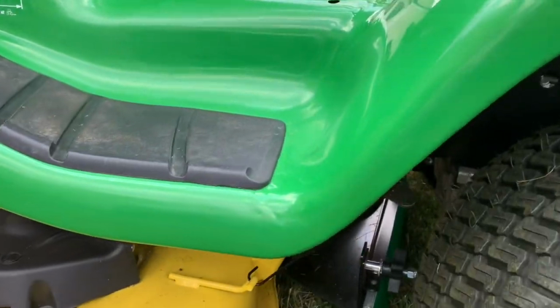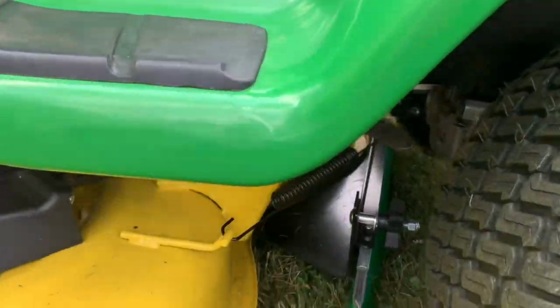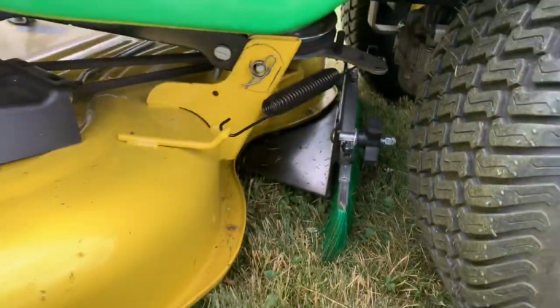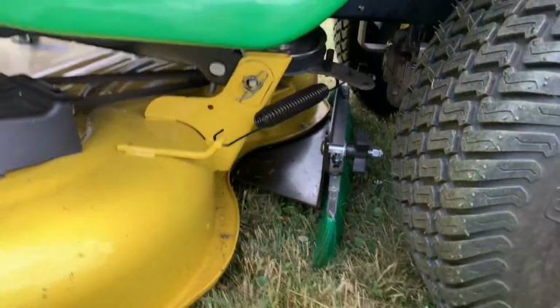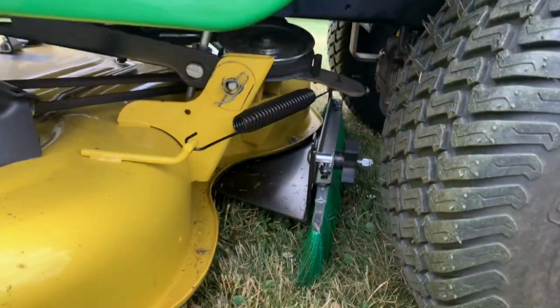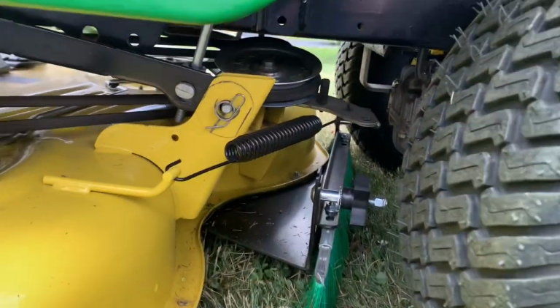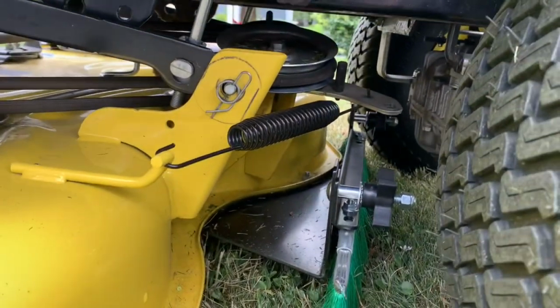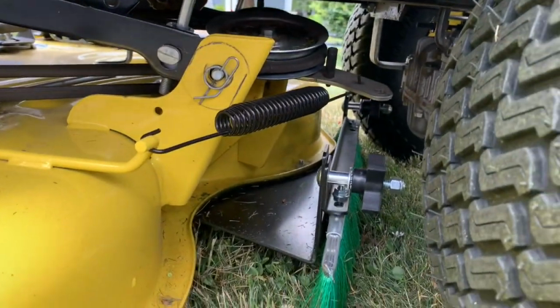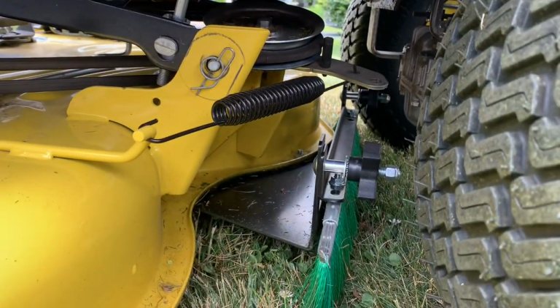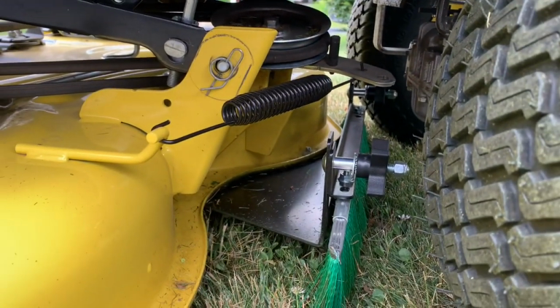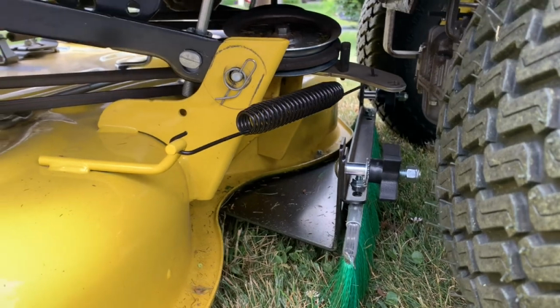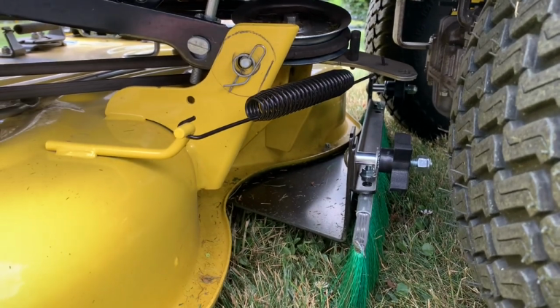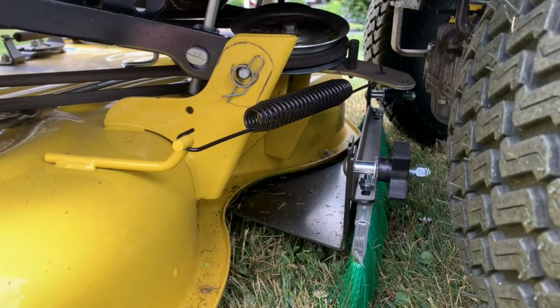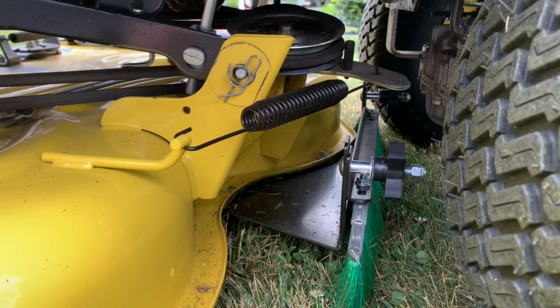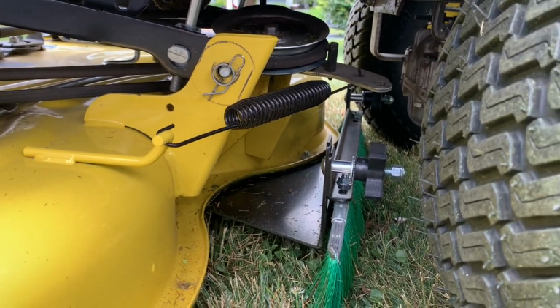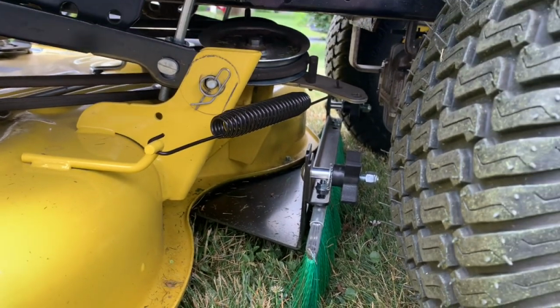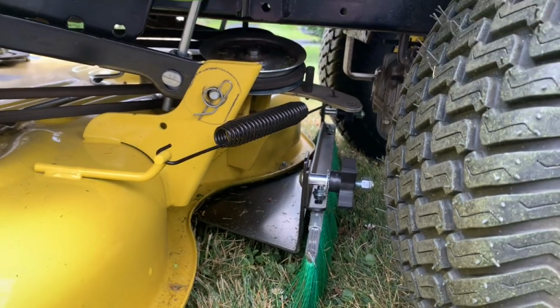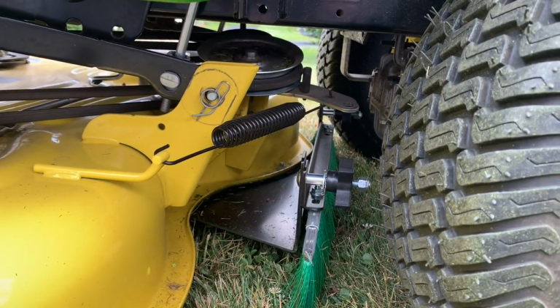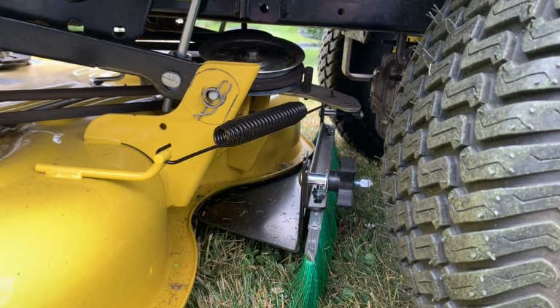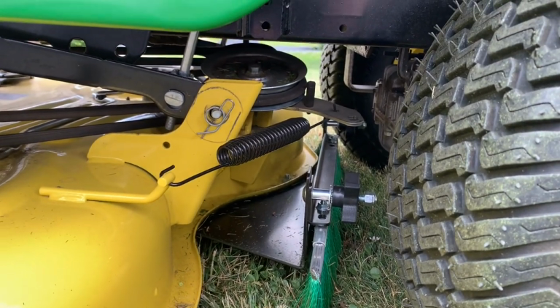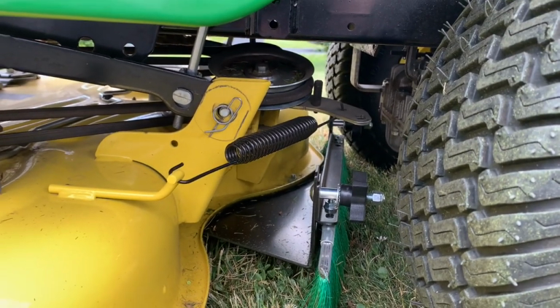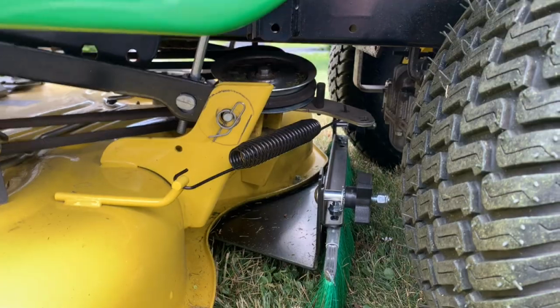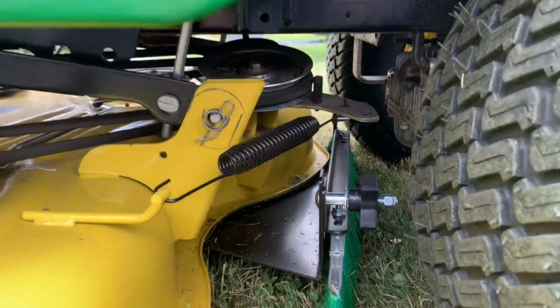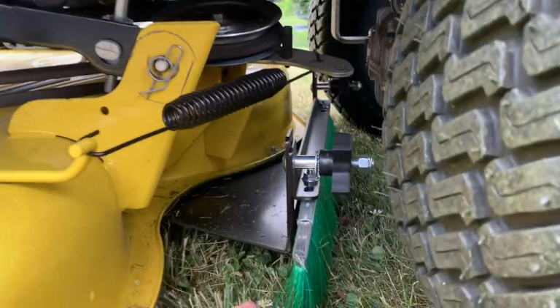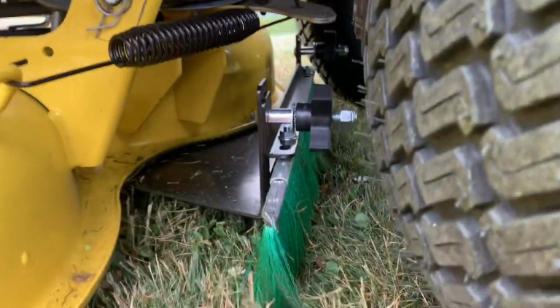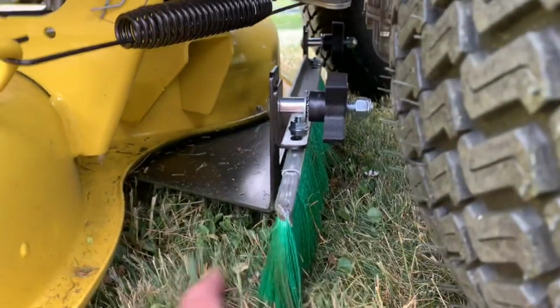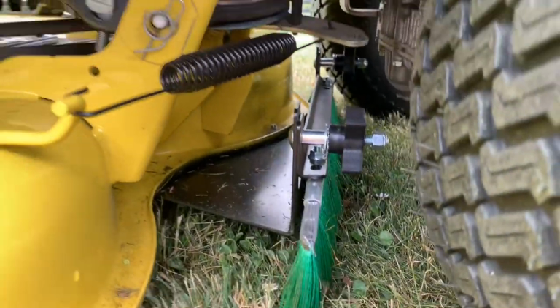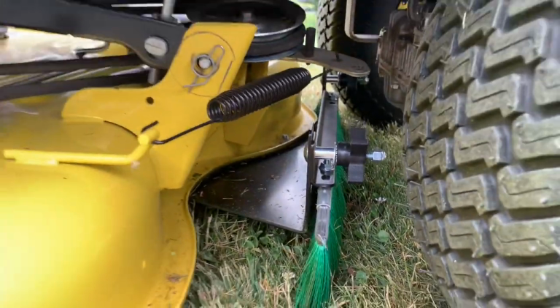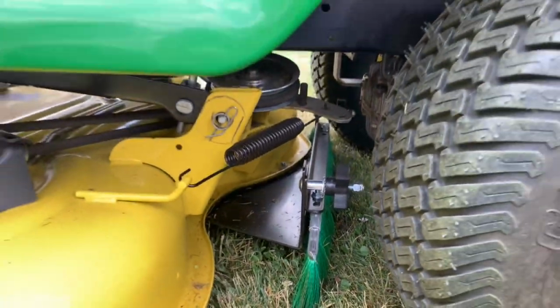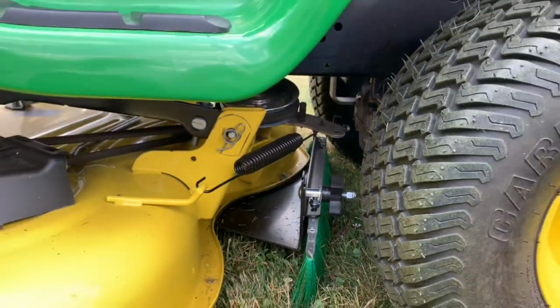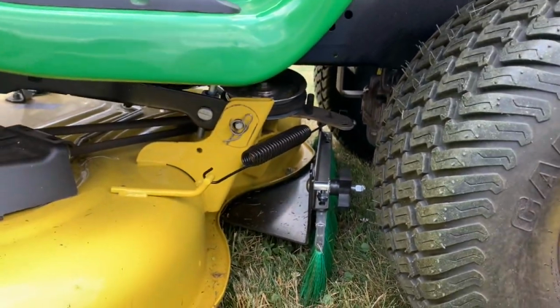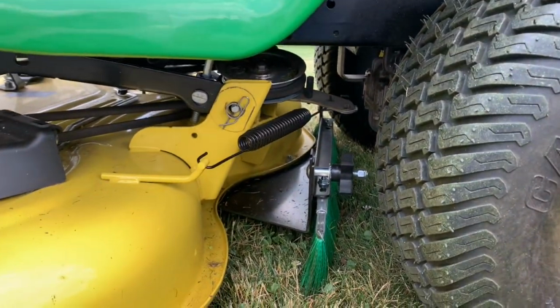I picked it up at the local dealer, and it bolts down to the deck. It was fairly easy to install — just needed a wrench. It's a brush, if you will, almost like a bristle brush on a lawn sweeper.